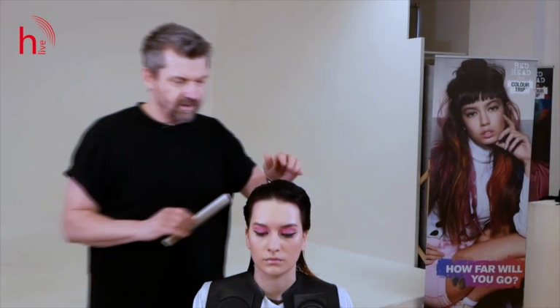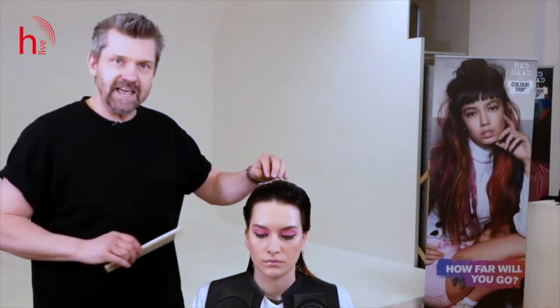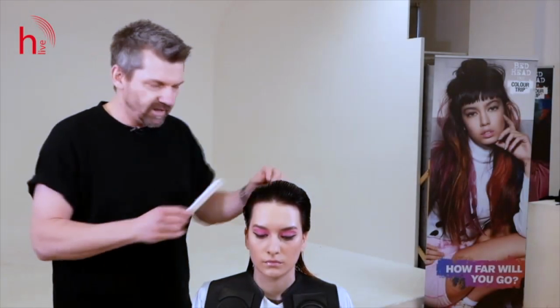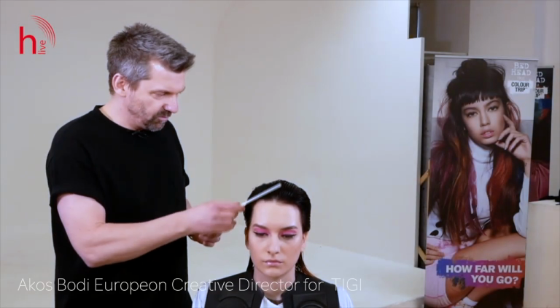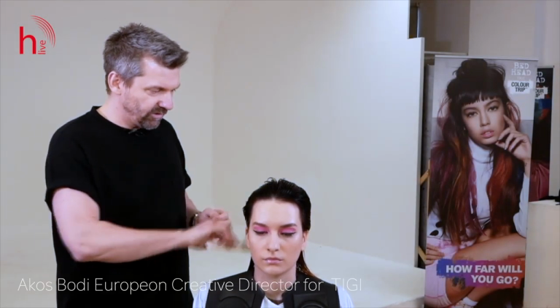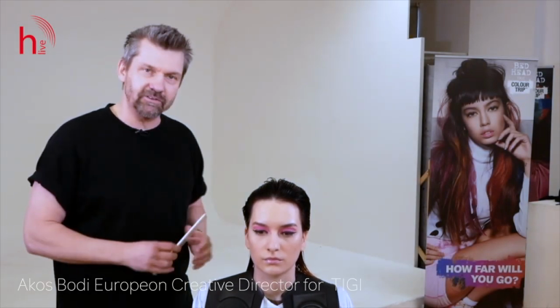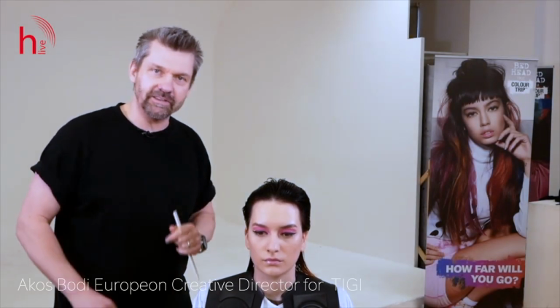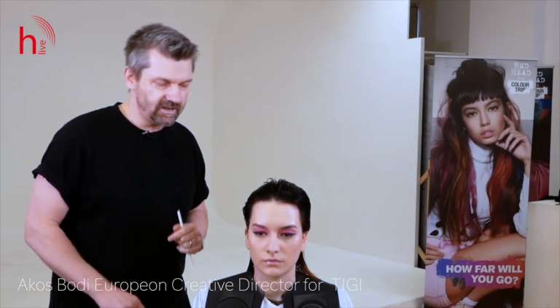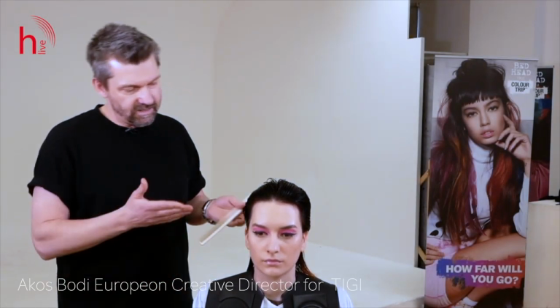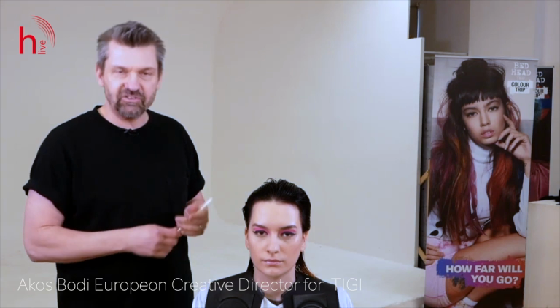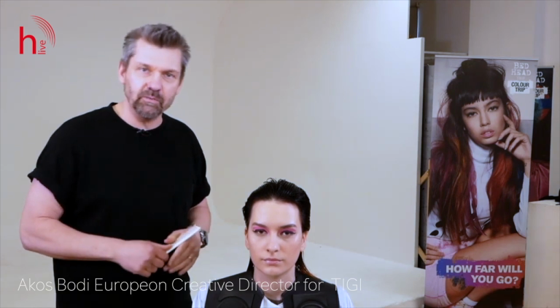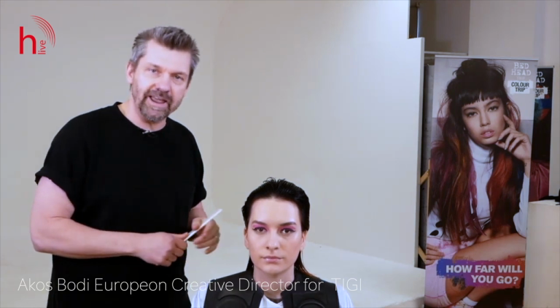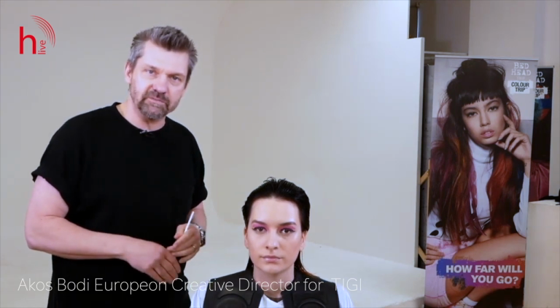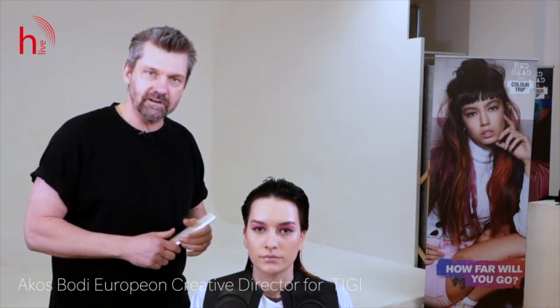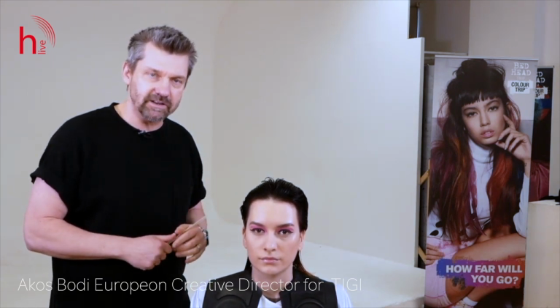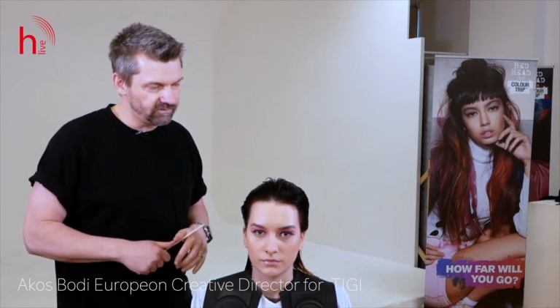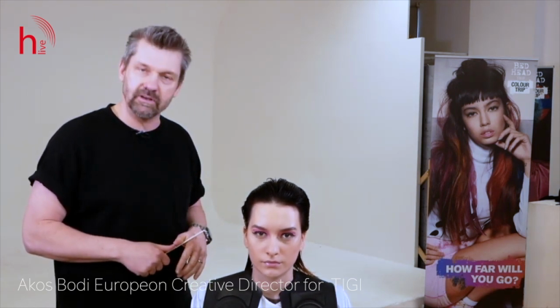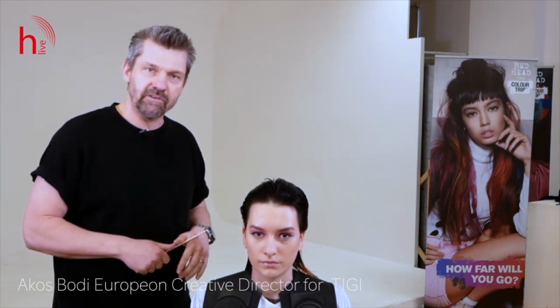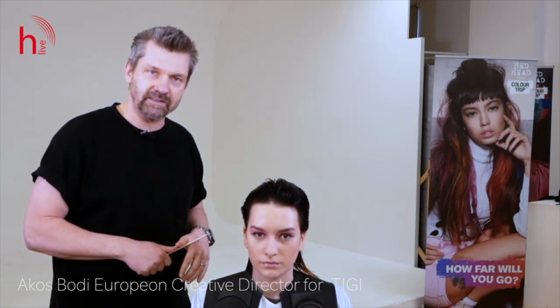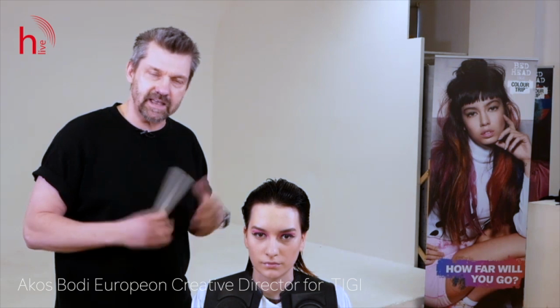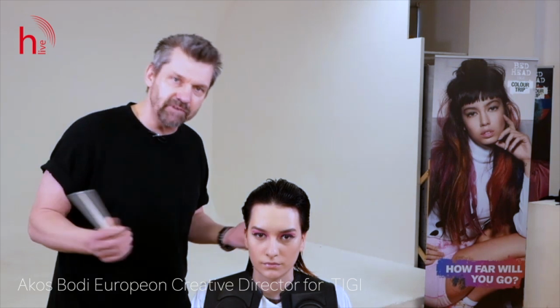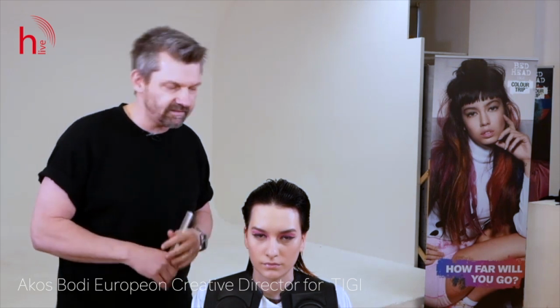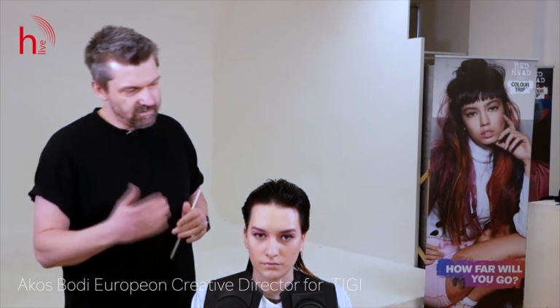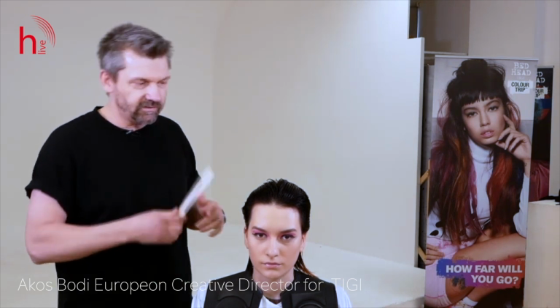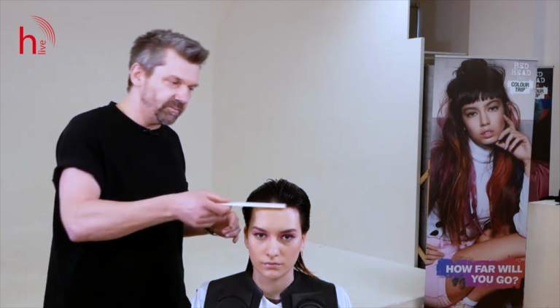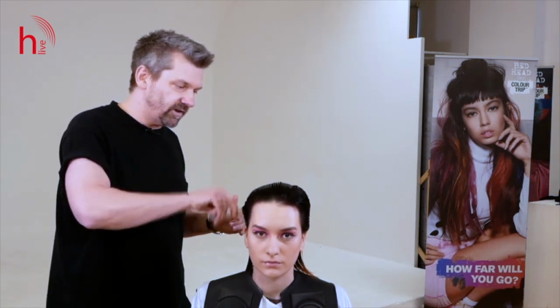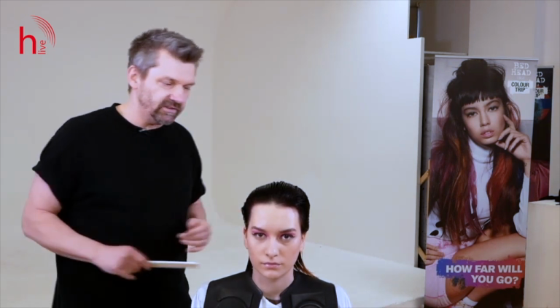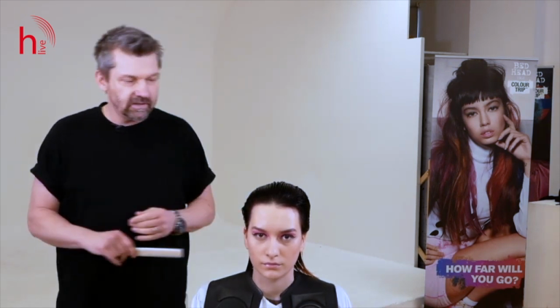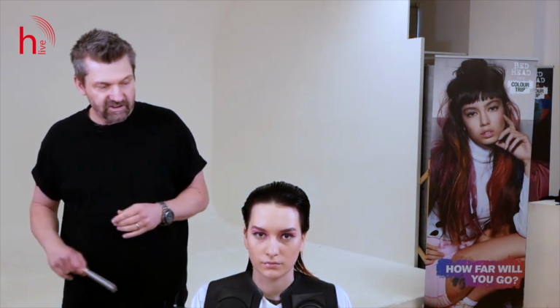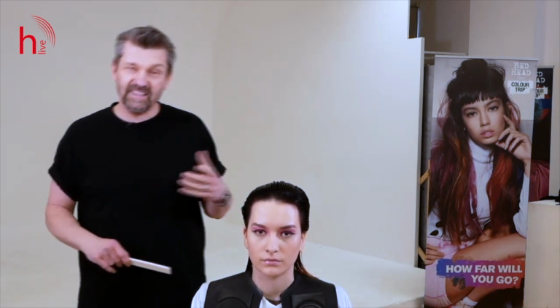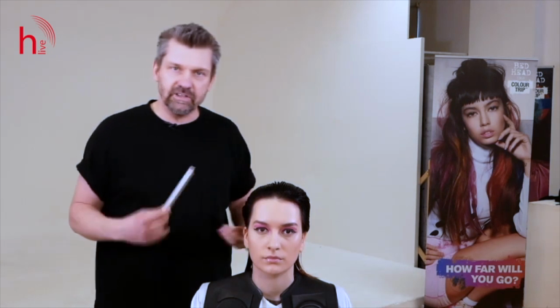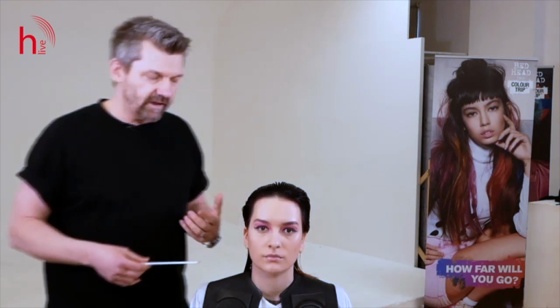My name is Akos Buri, I'm the European Creative Director here at TG, and I want to share with you one of our haircuts from our latest collection, which is called Retrospective. It hasn't been released yet, but I thought it would be a great opportunity to share the technique I actually did for the collection.